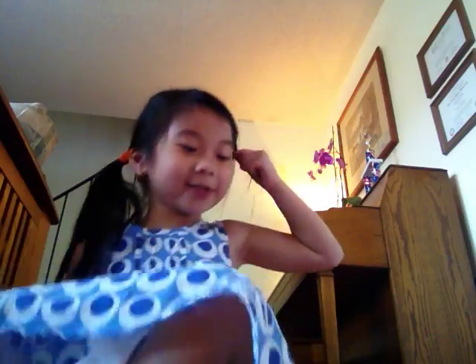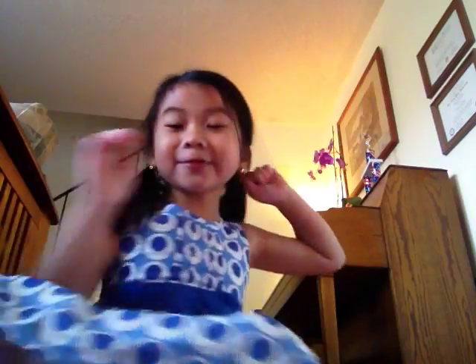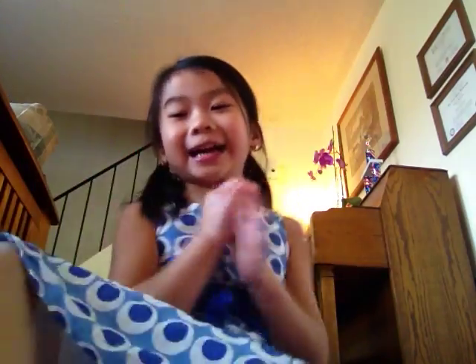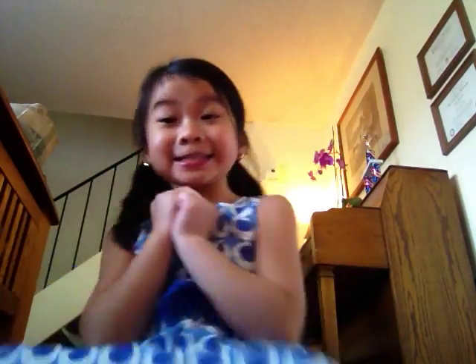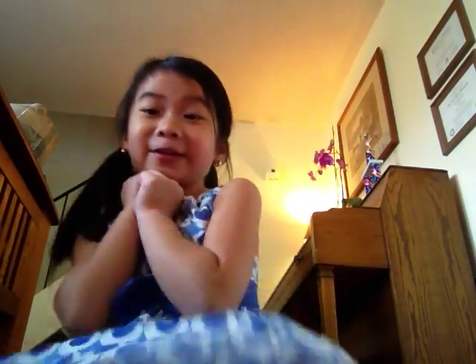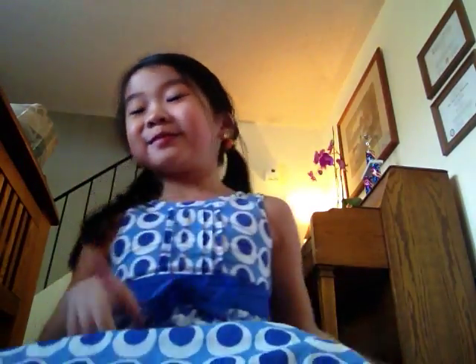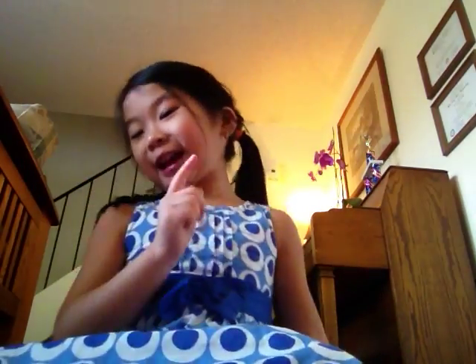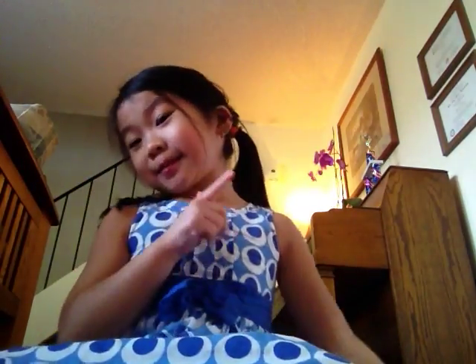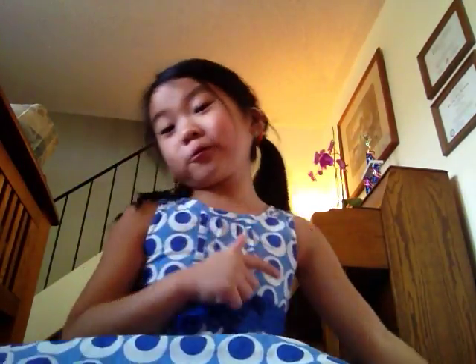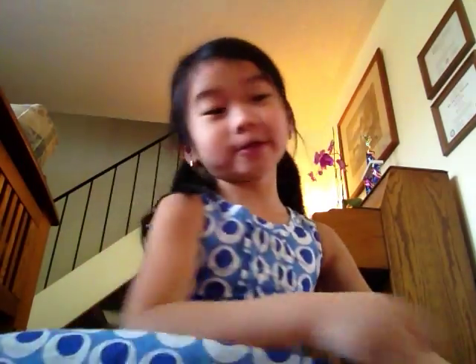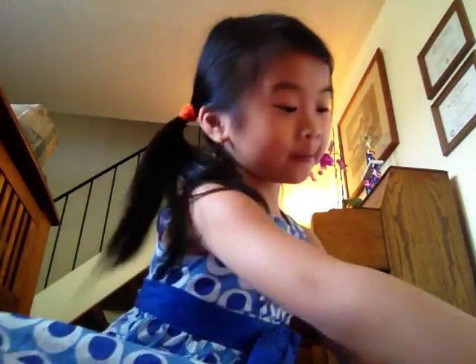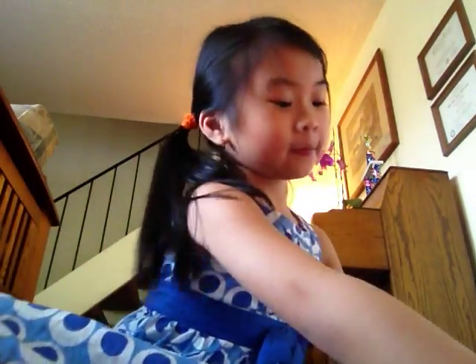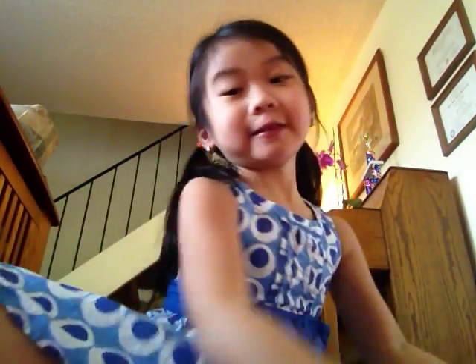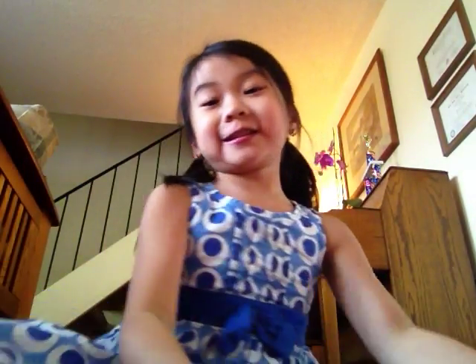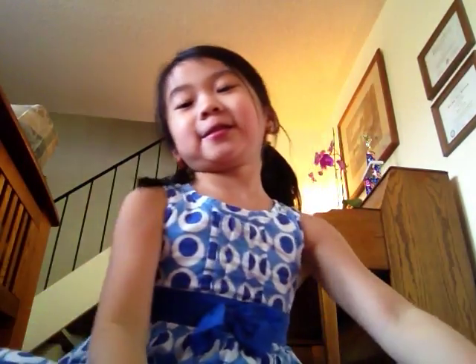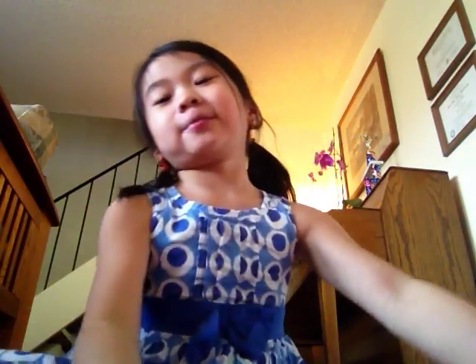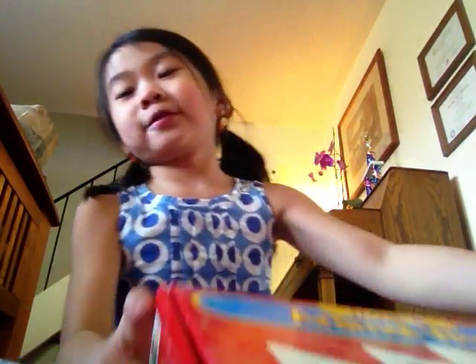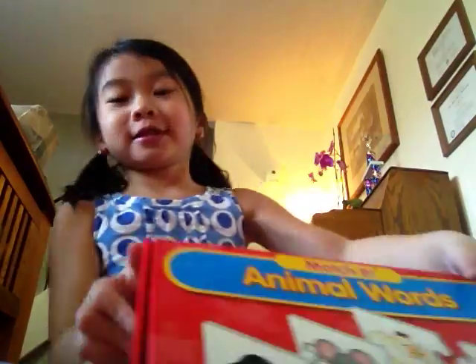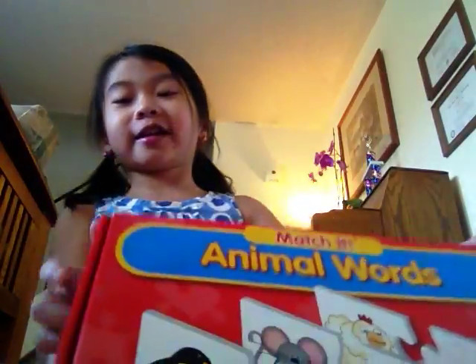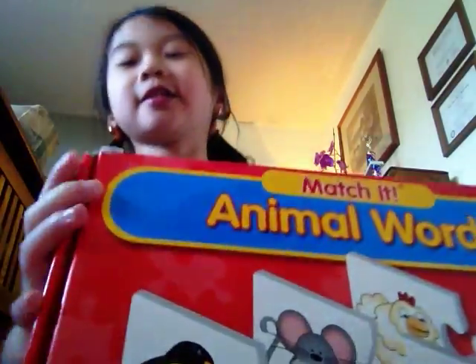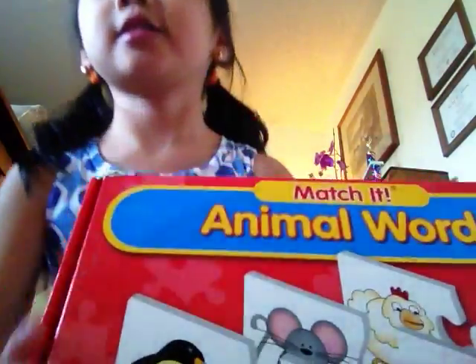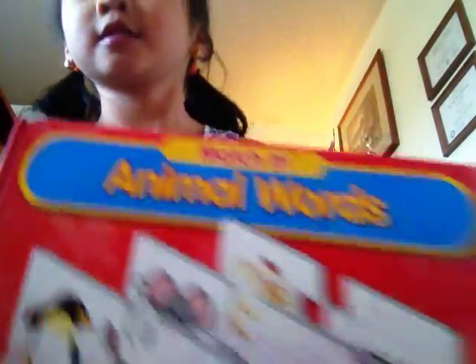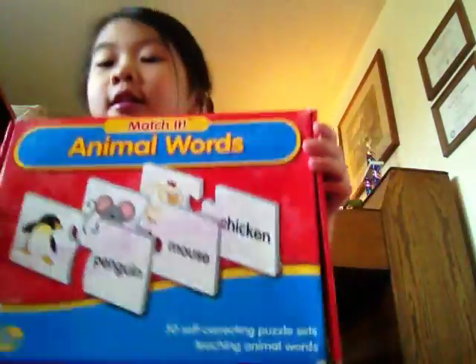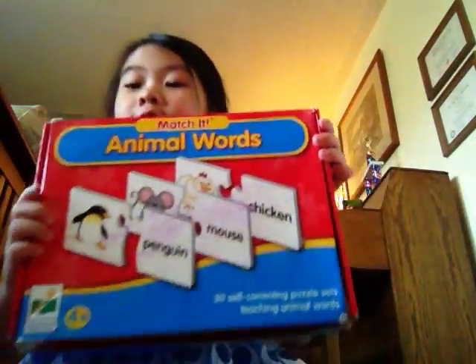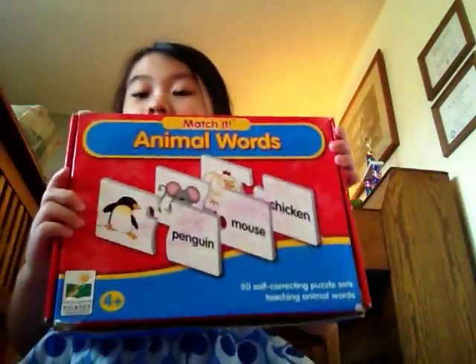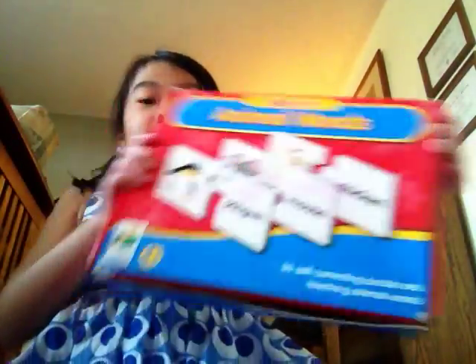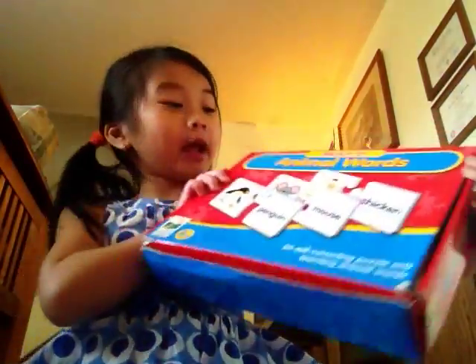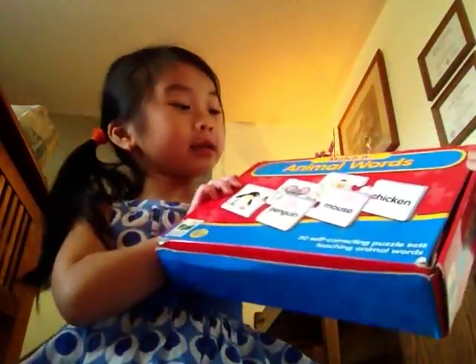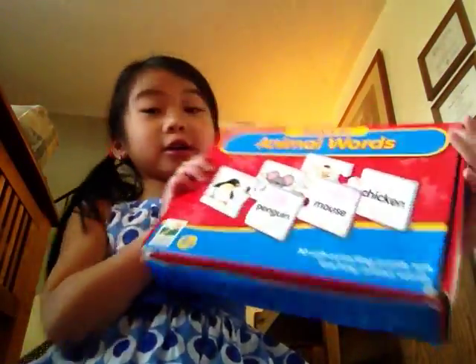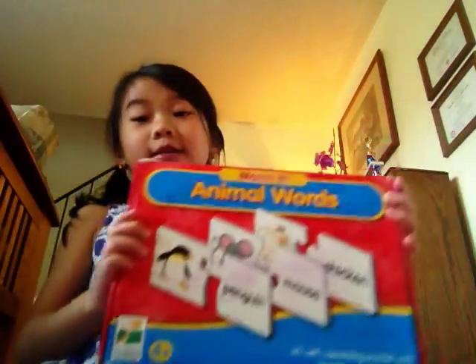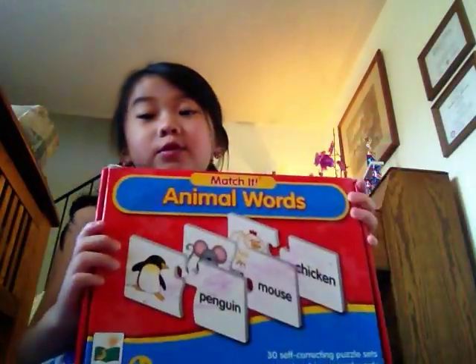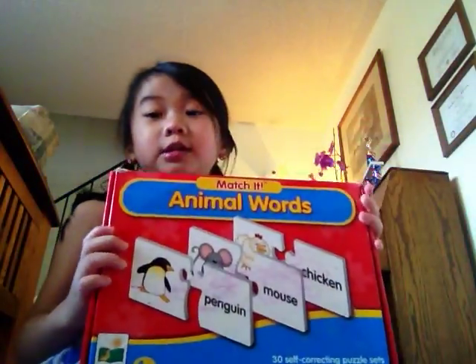A new toy that I'm going to show you! Let me show you. Ta-da! It's called Animal Words.